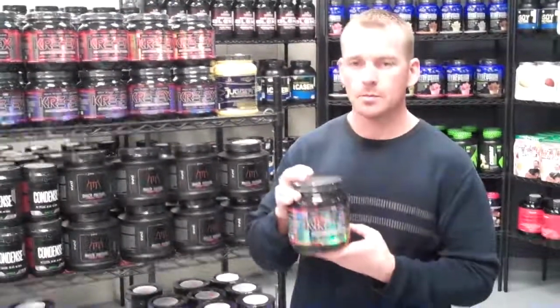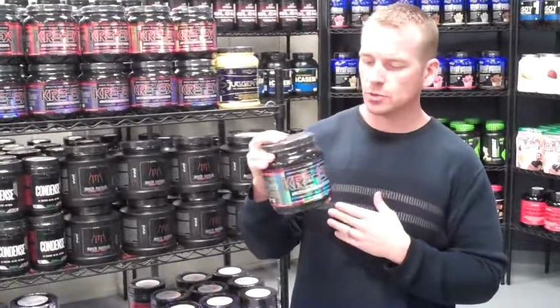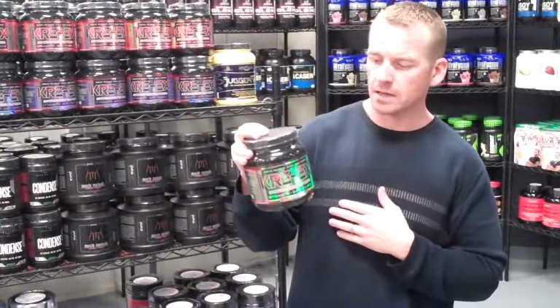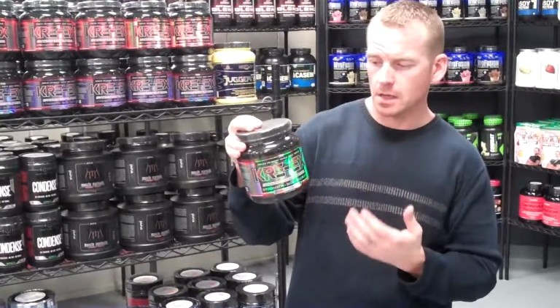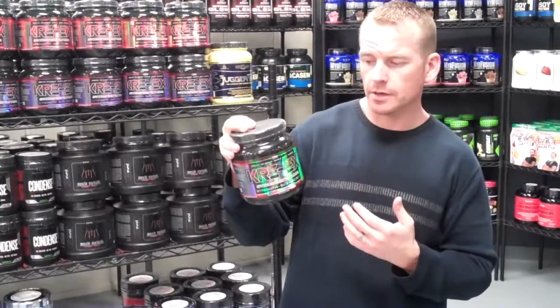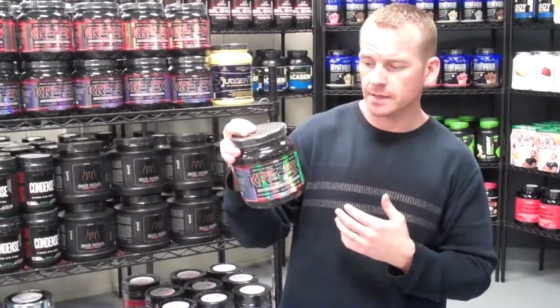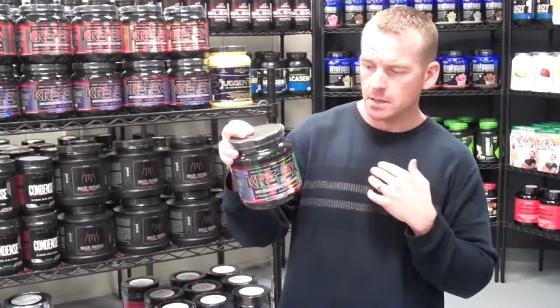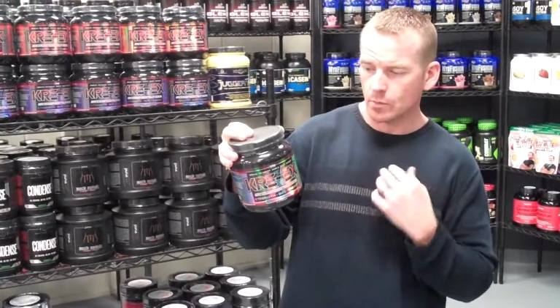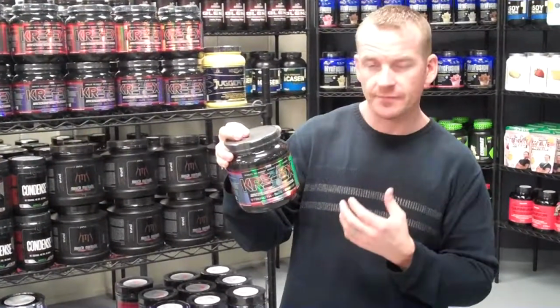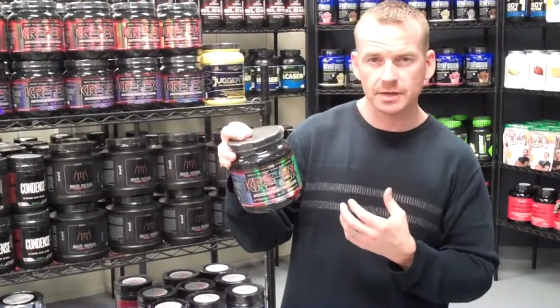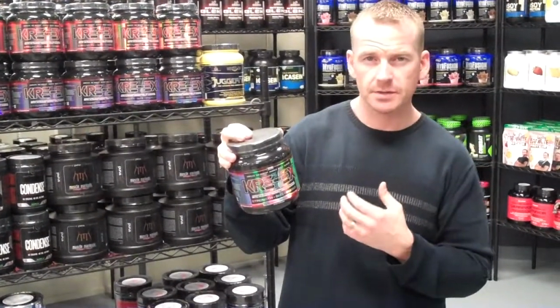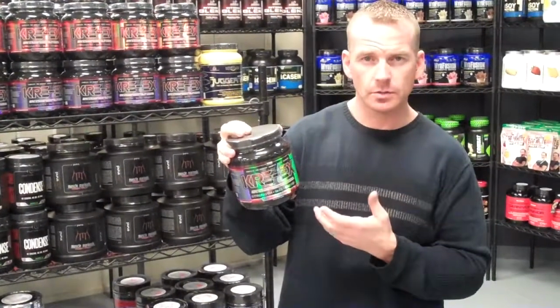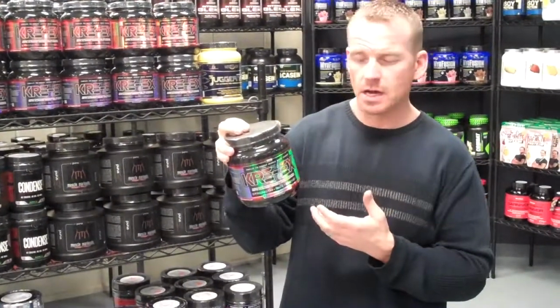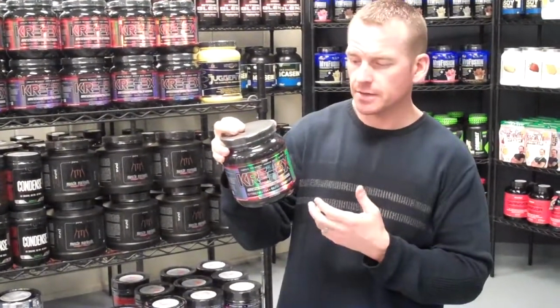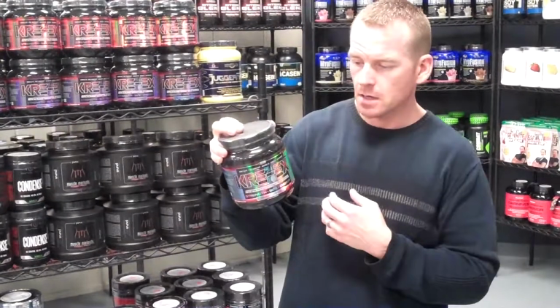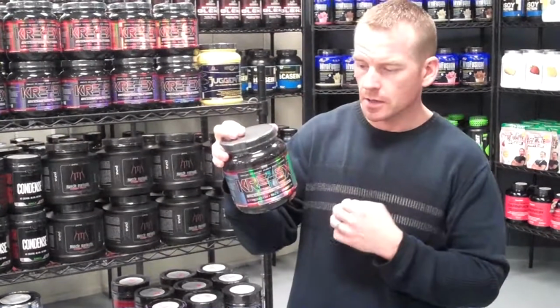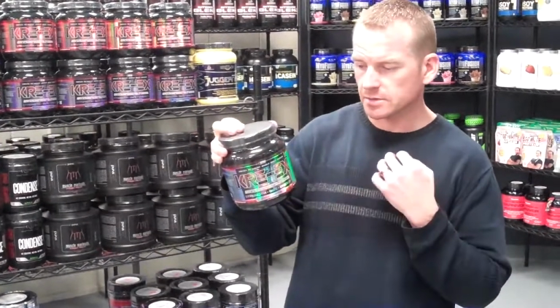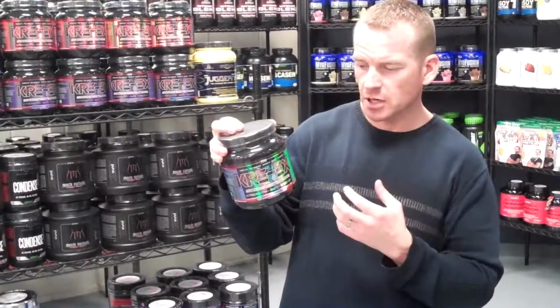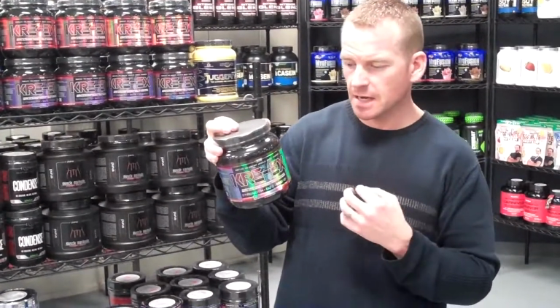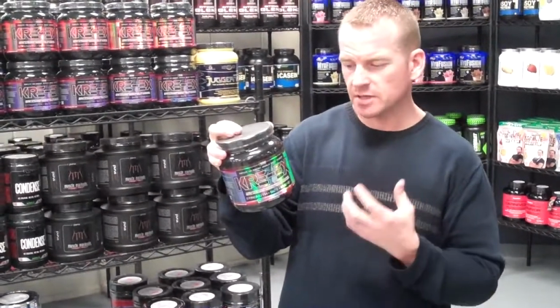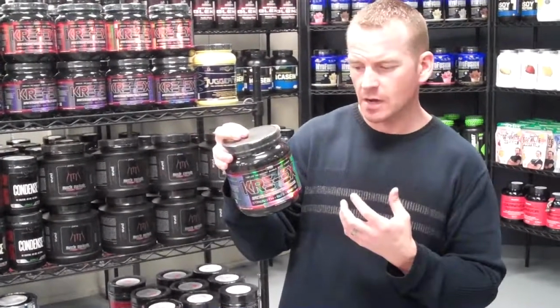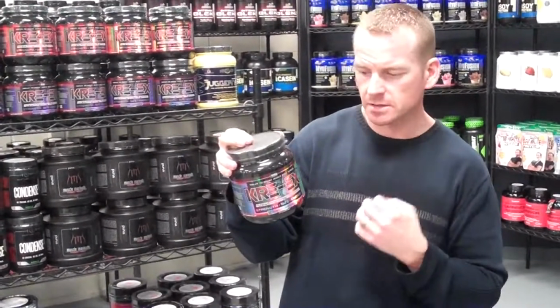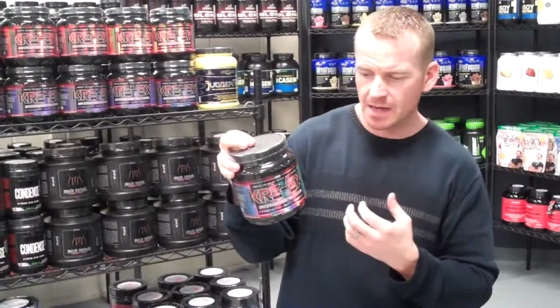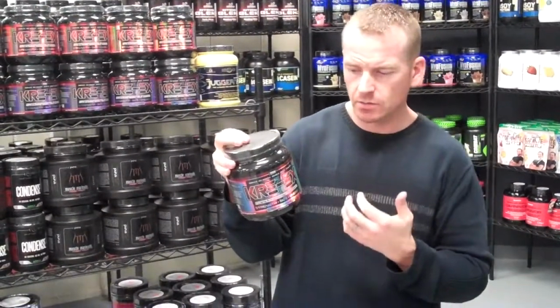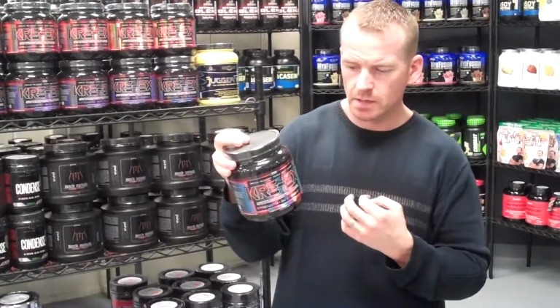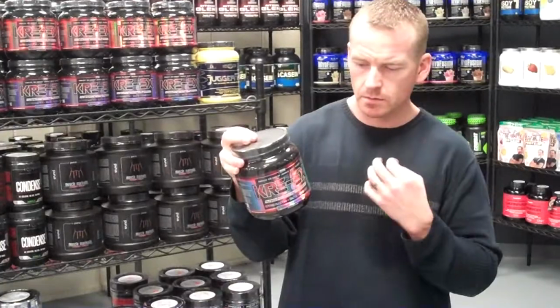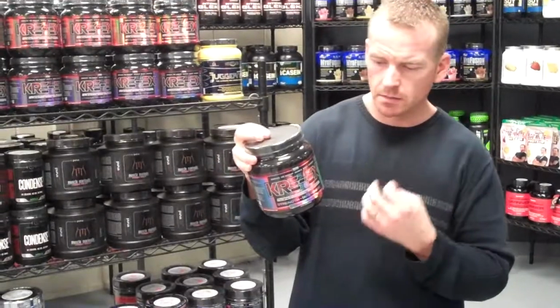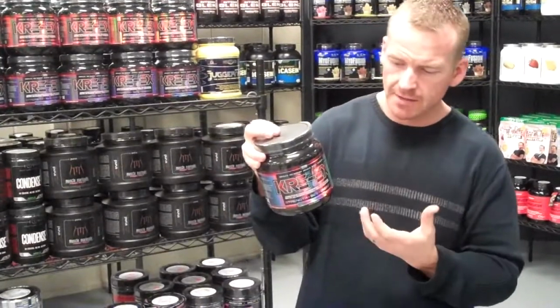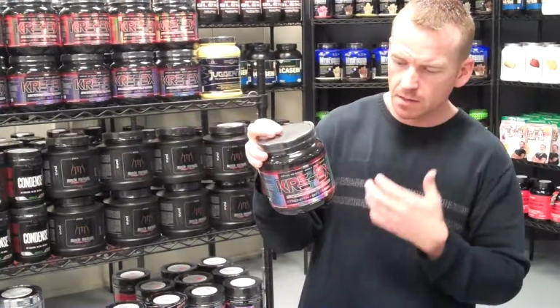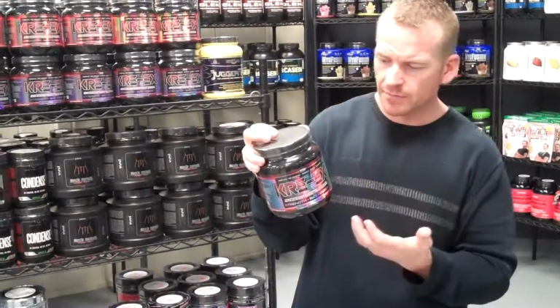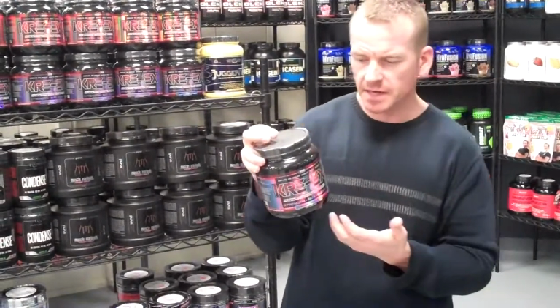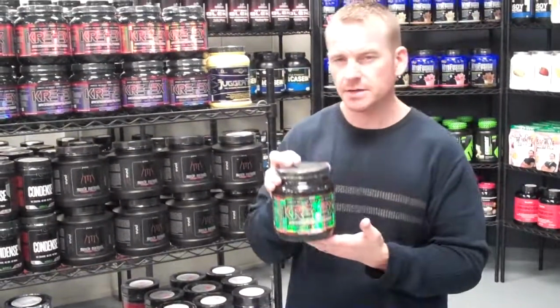This has really high quality ingredients. It has the advanced creatine in it — there's no creatine monohydrate in there. It has the nitric oxide, the branched amino acids, beta-alanine, glutamine, creatine, caffeine, and a lot of focusing agents in here.